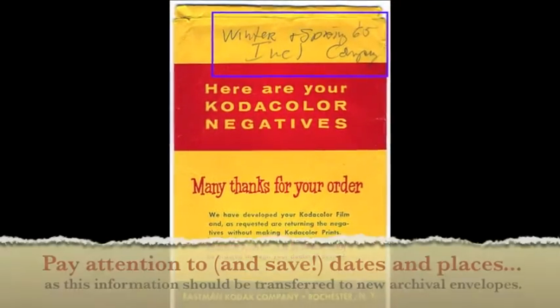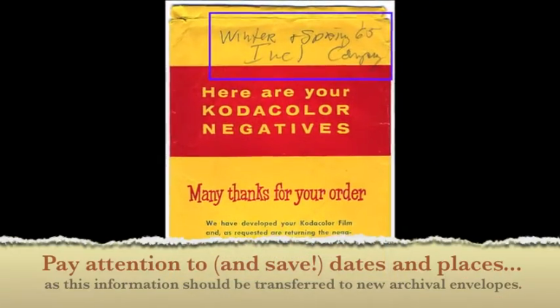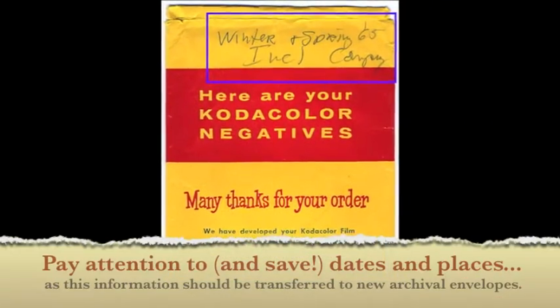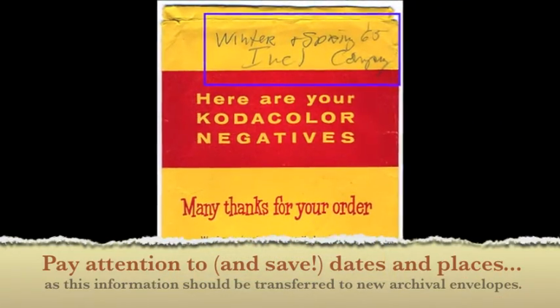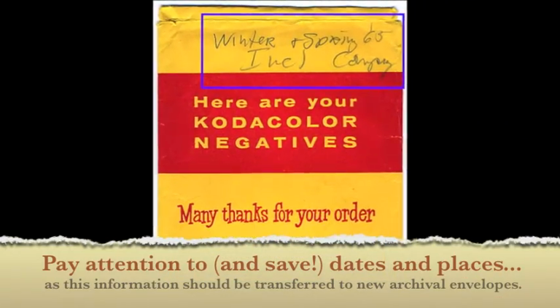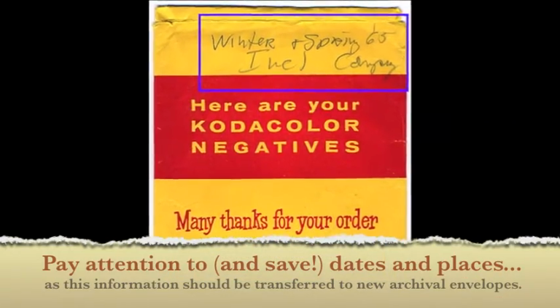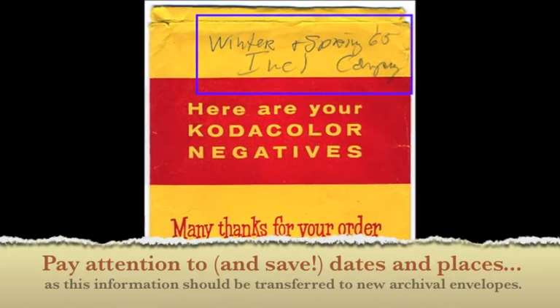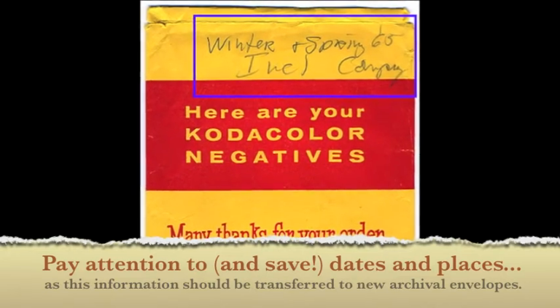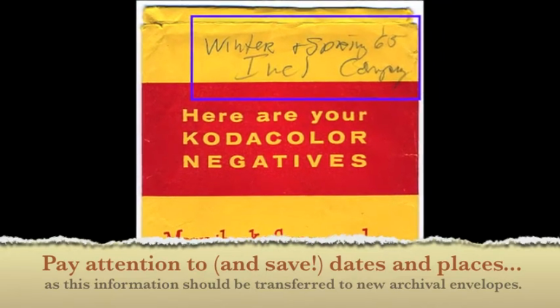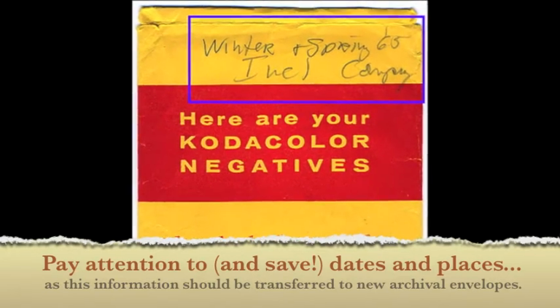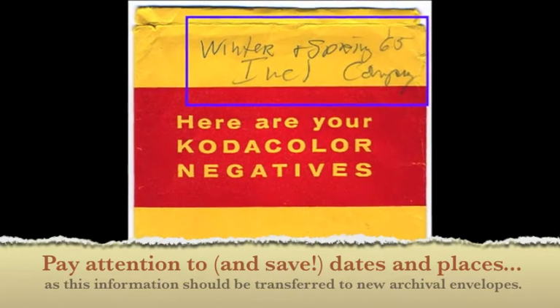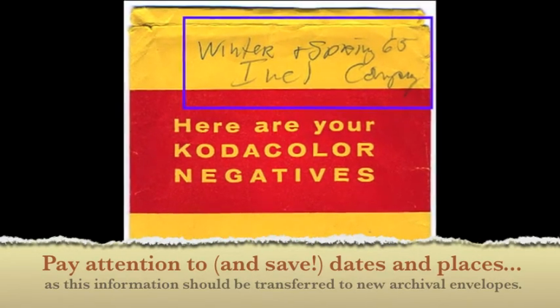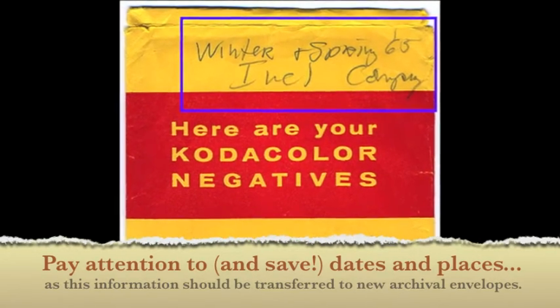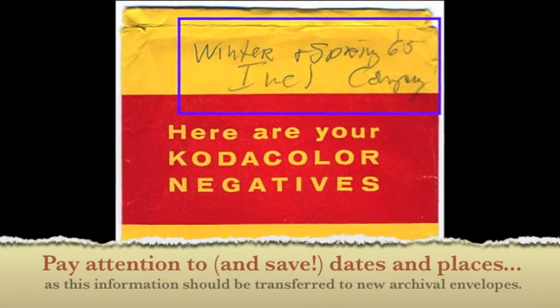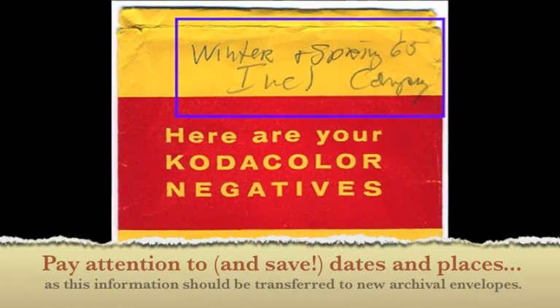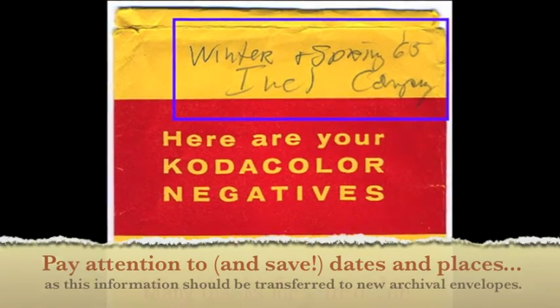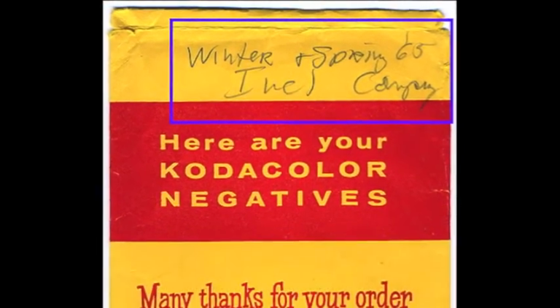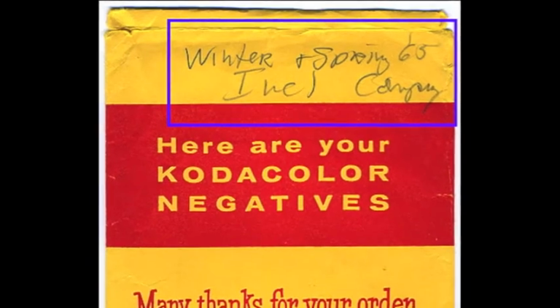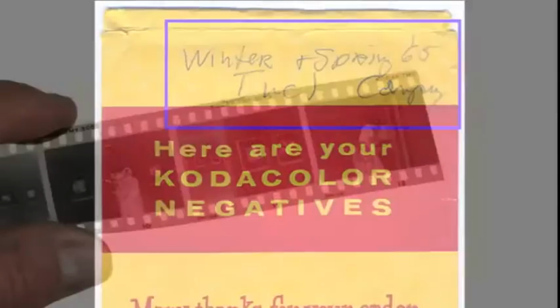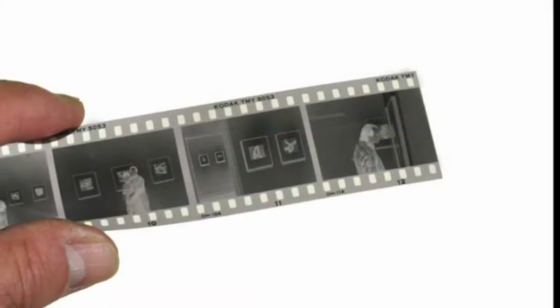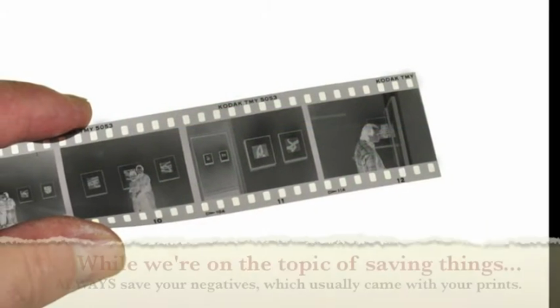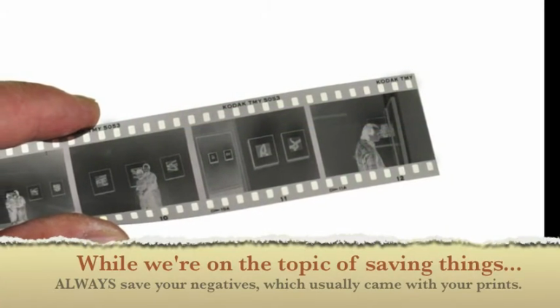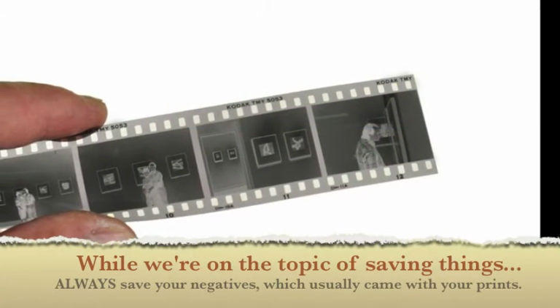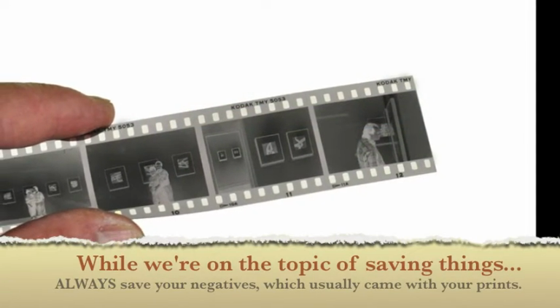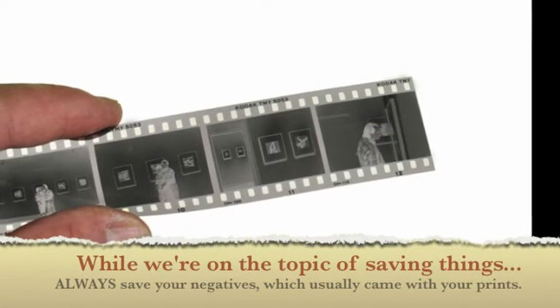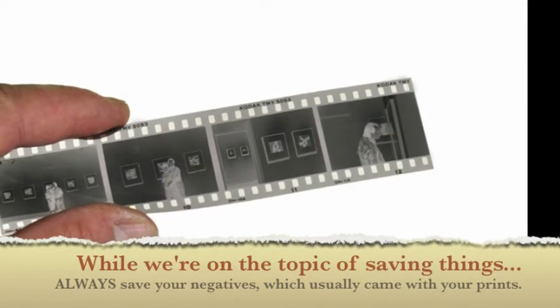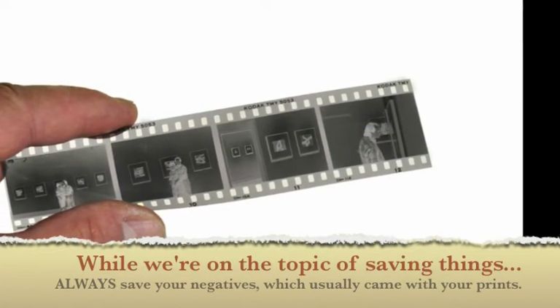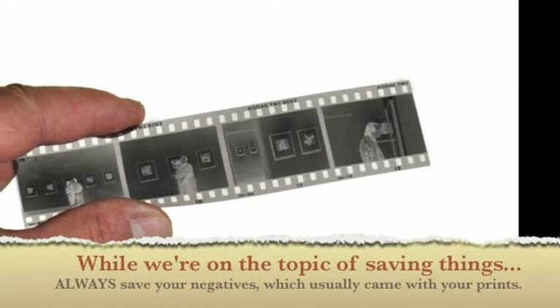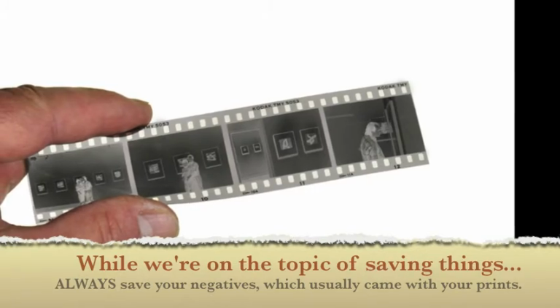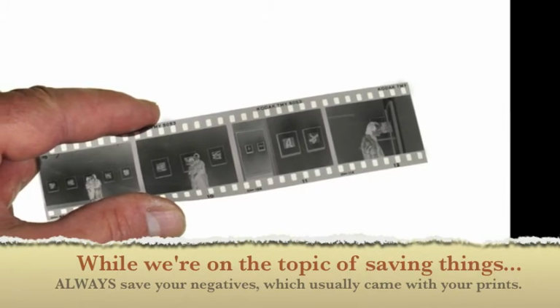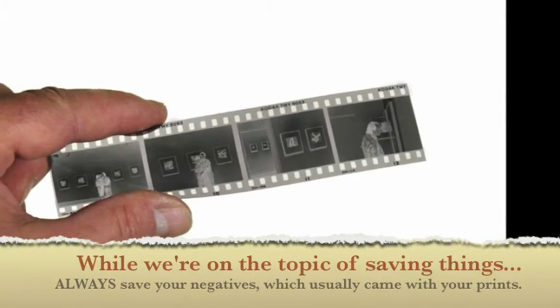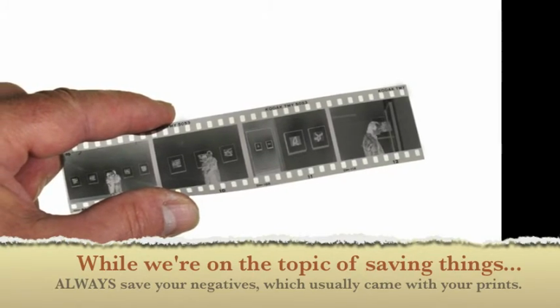Pay attention to, and save, dates and places, as this information should be transferred to new archival envelopes. While we're on the topic of saving things, always save your negatives, which usually came with your prints.